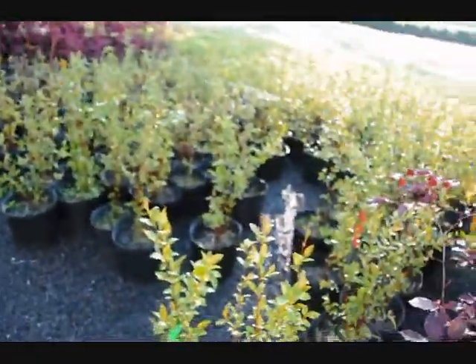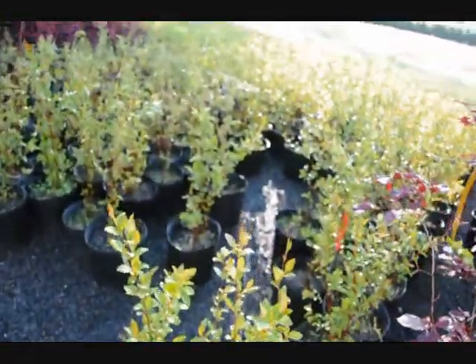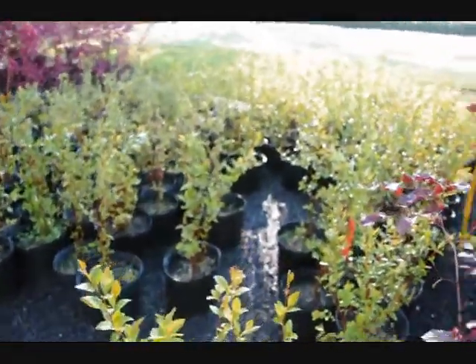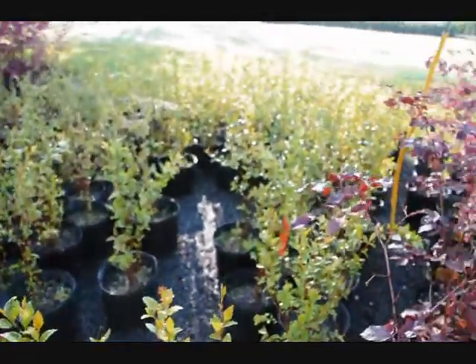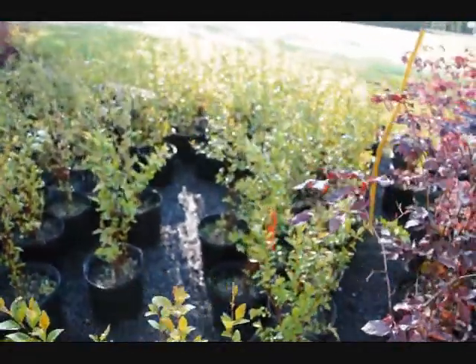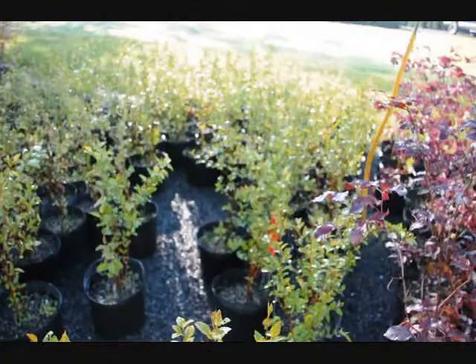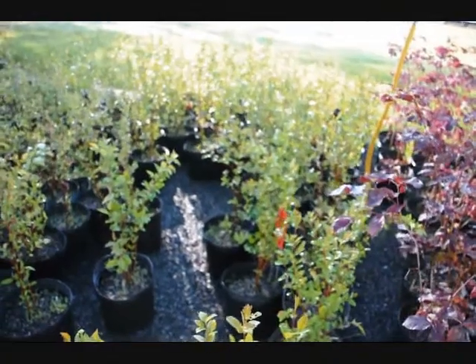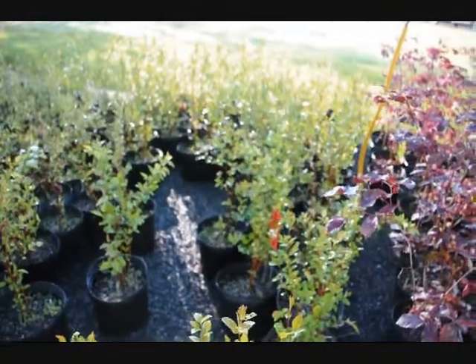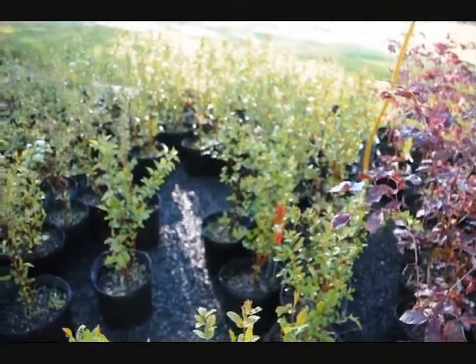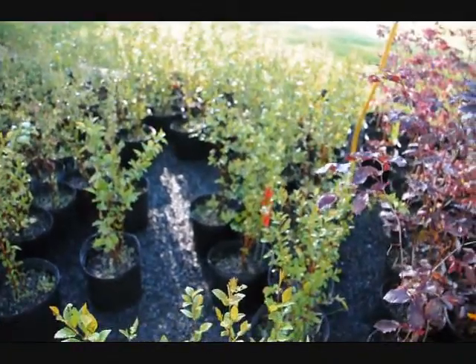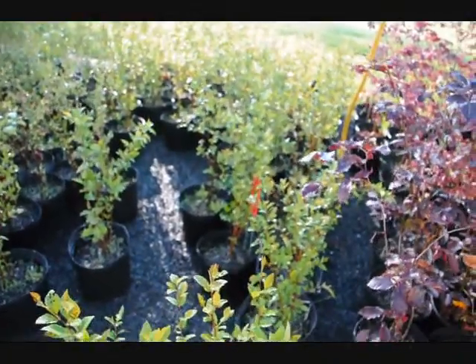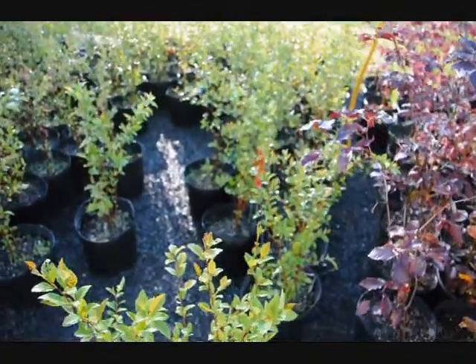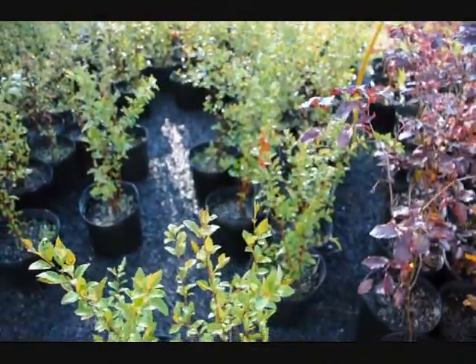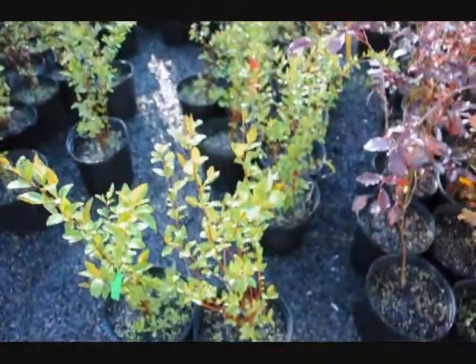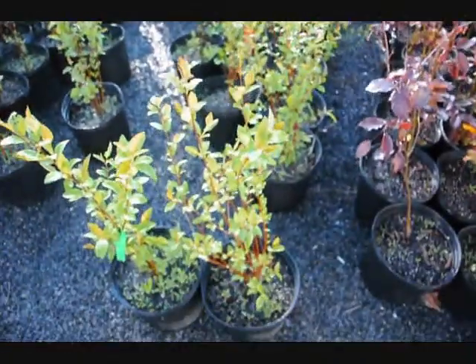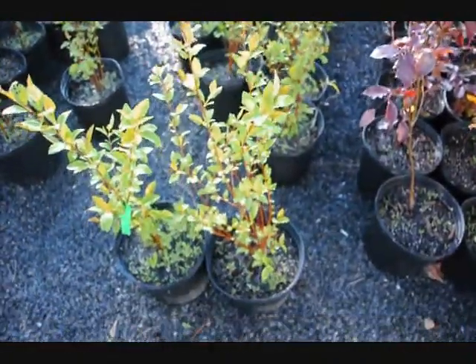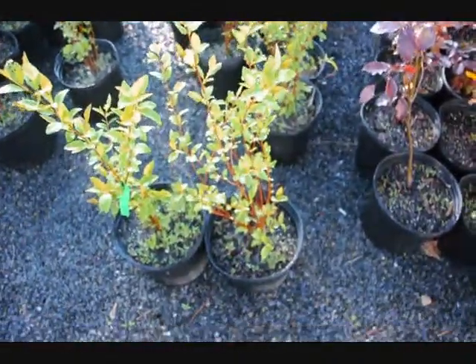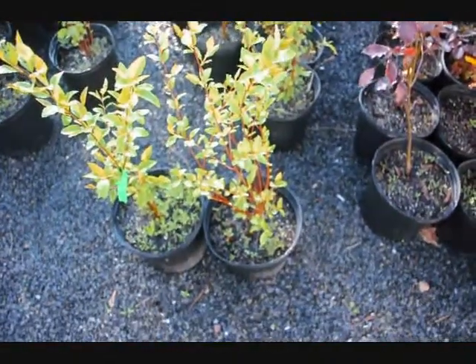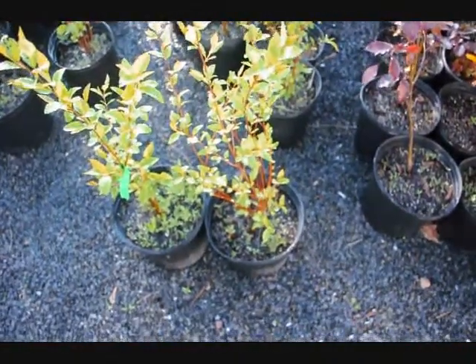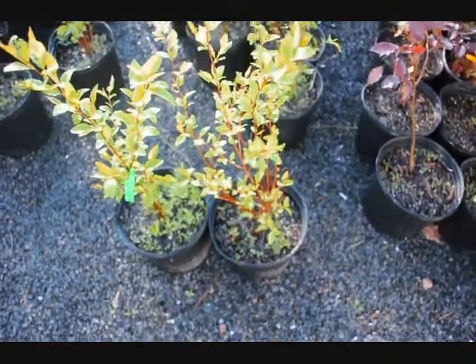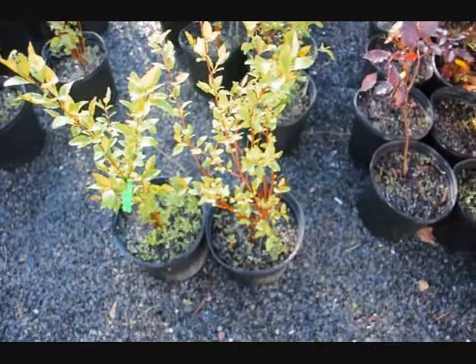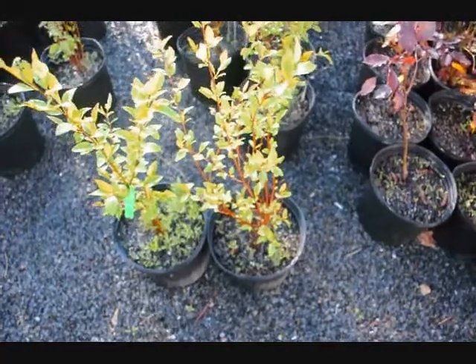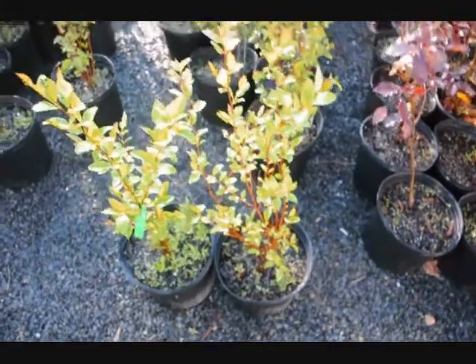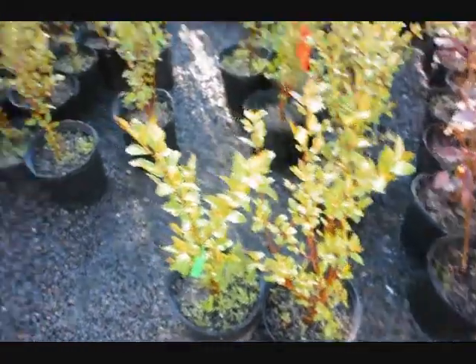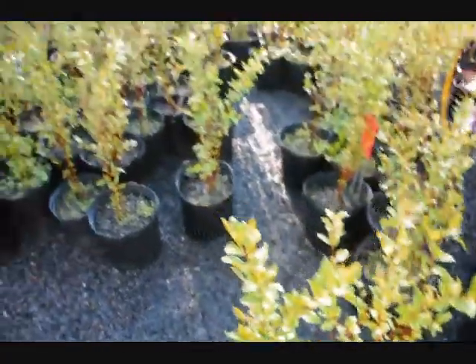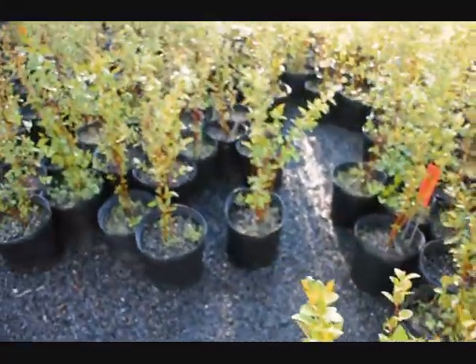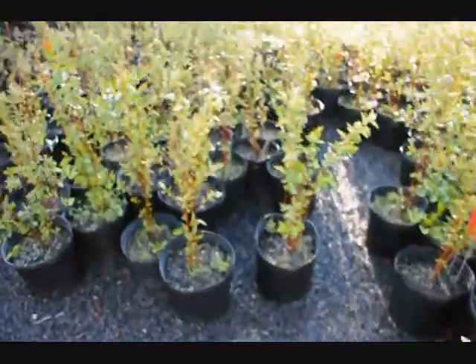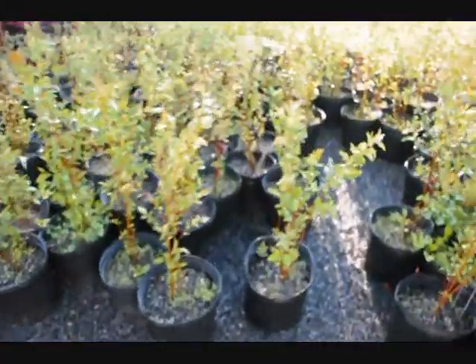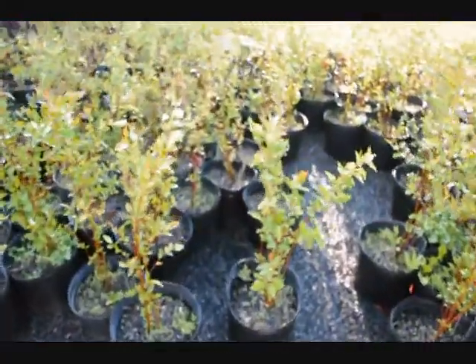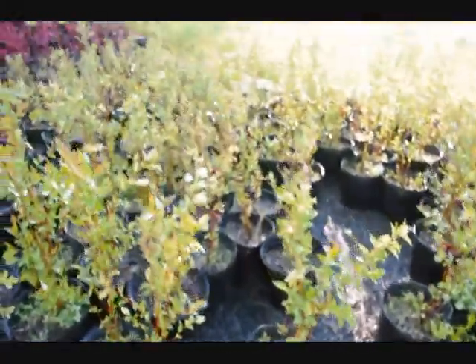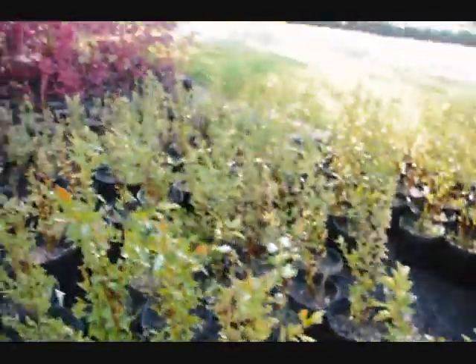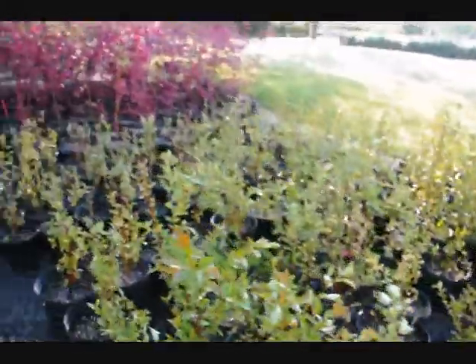And this is an interesting selection. This is a river birch. We grow them in pots with multiple stems. We put three seedlings together to give you a multiple stem plant.